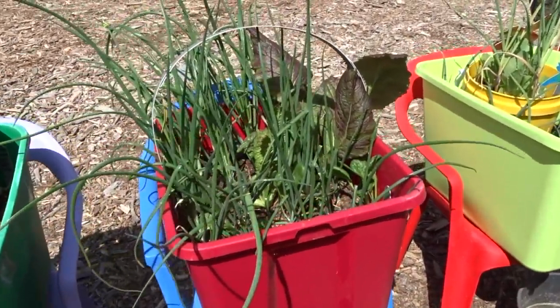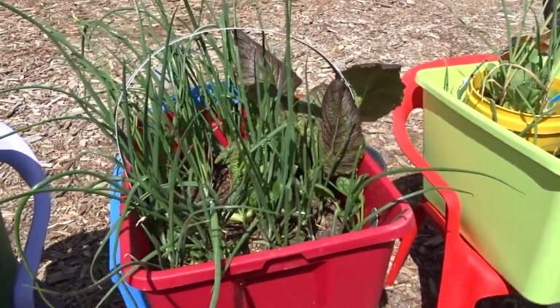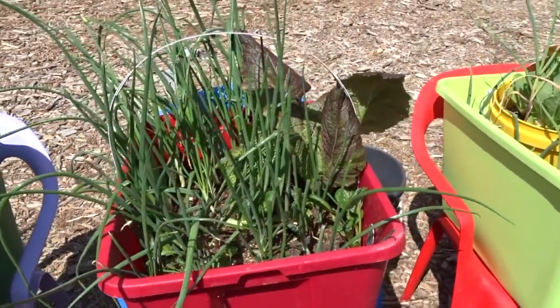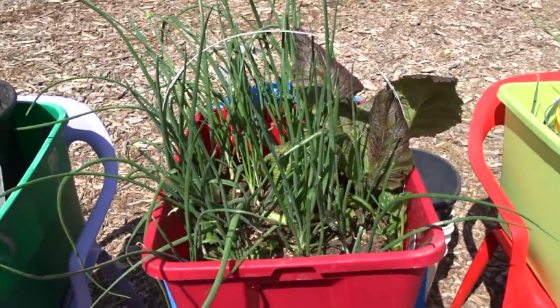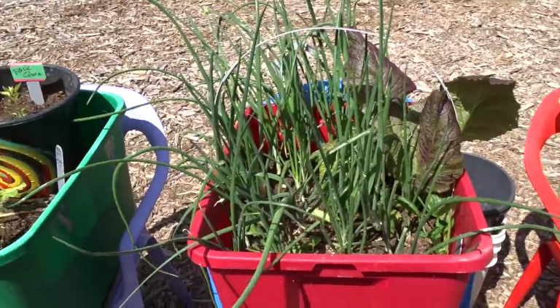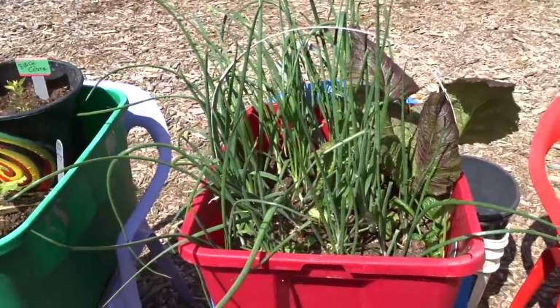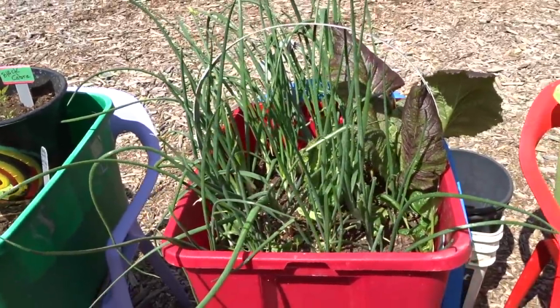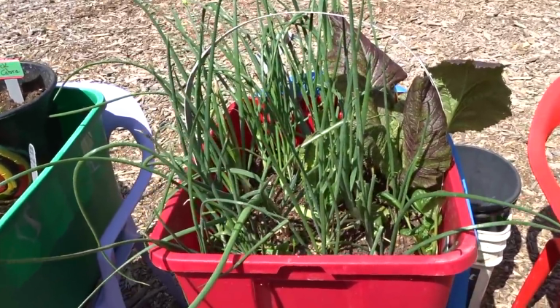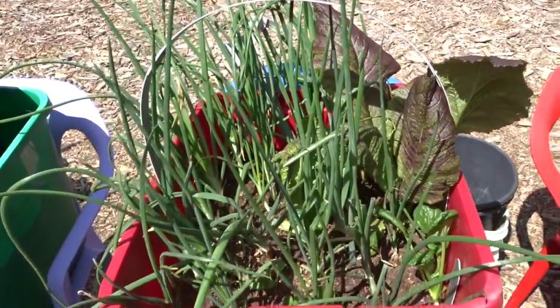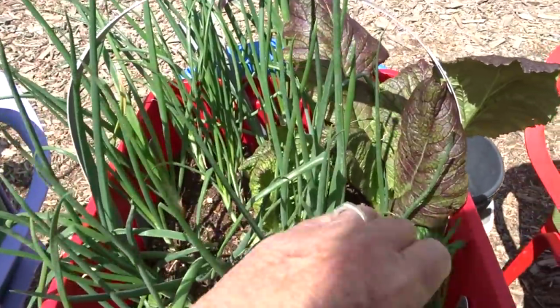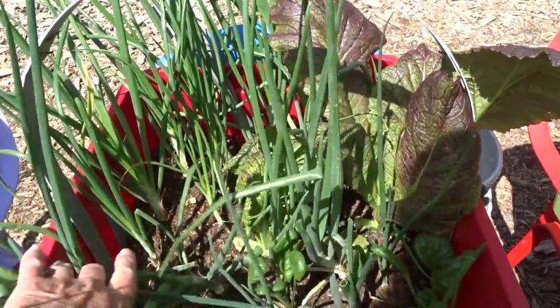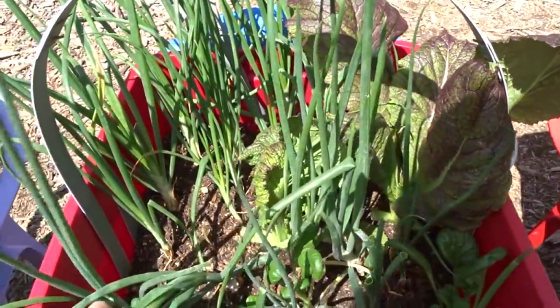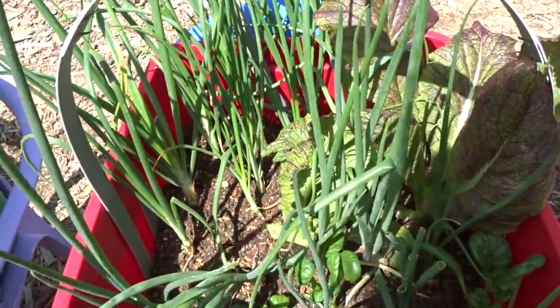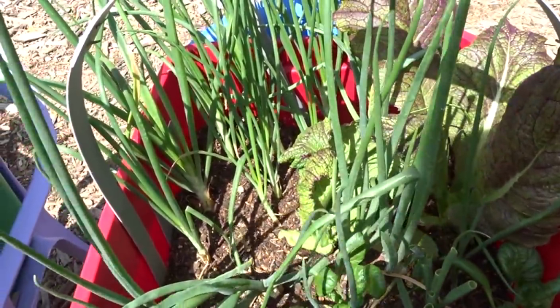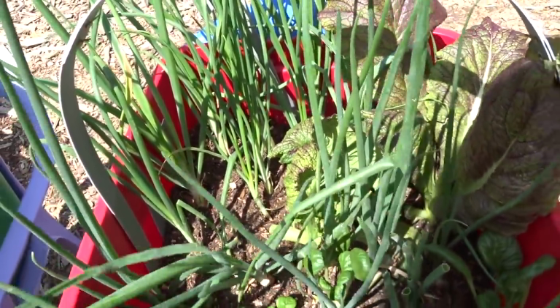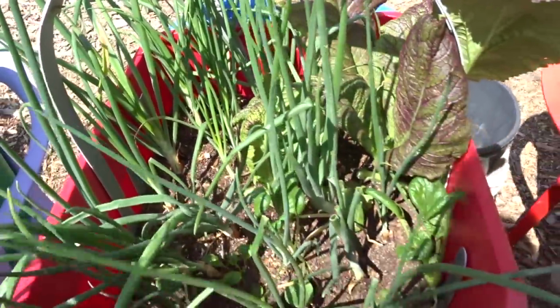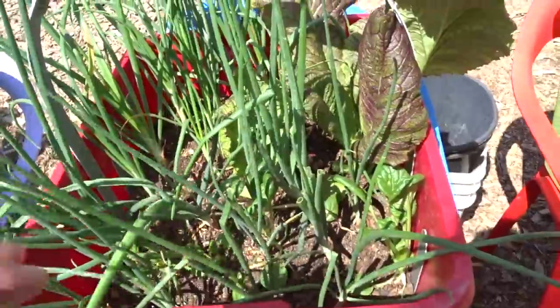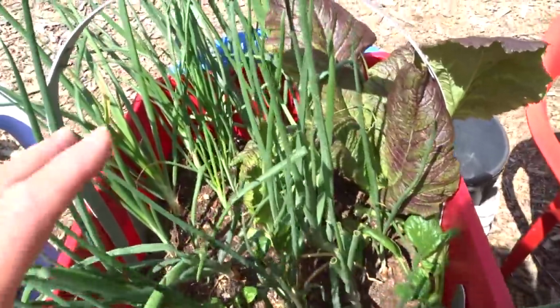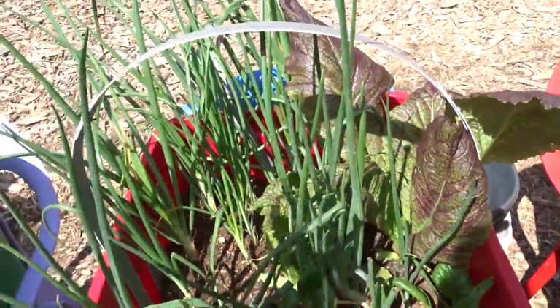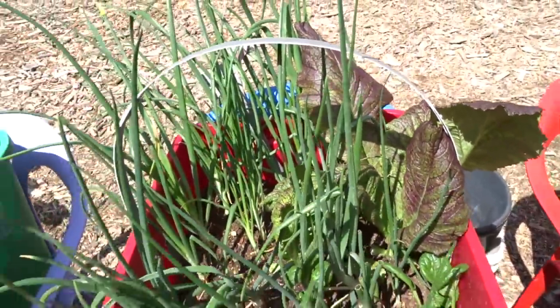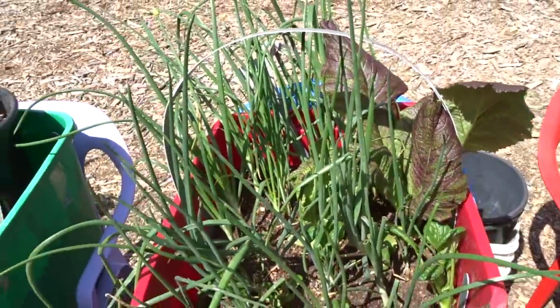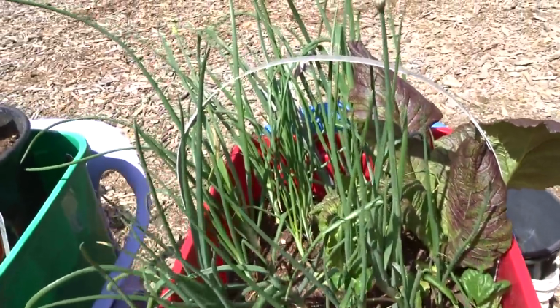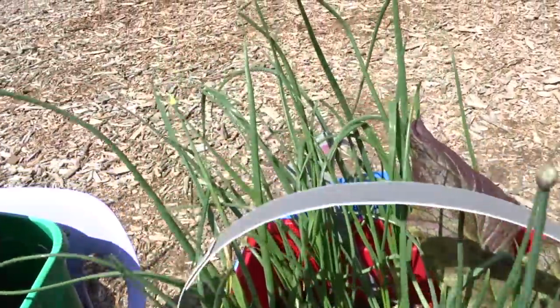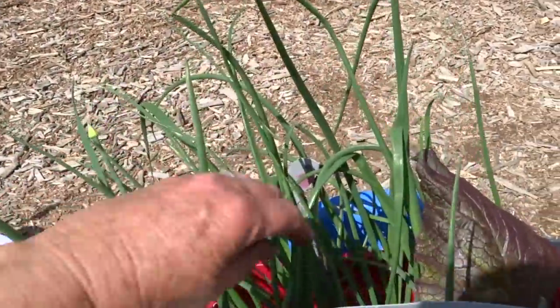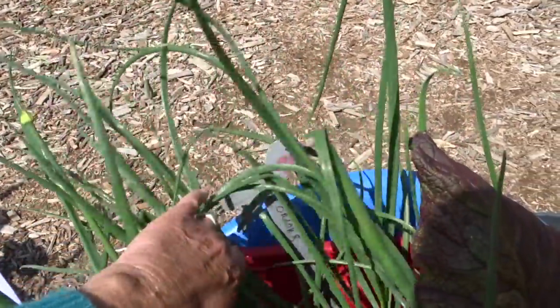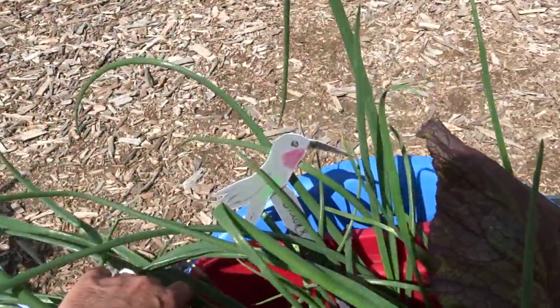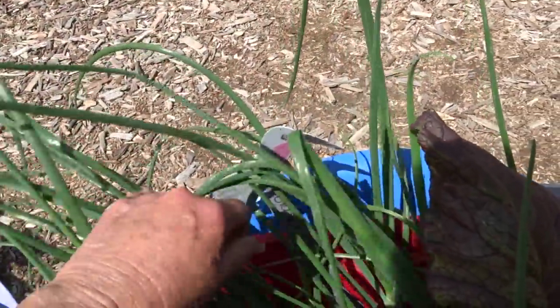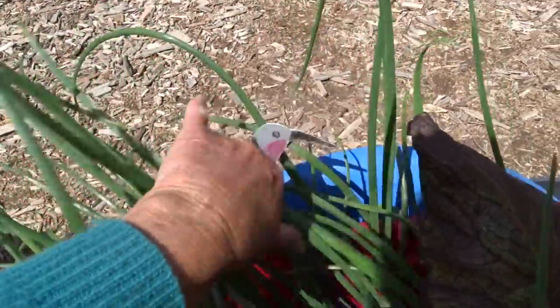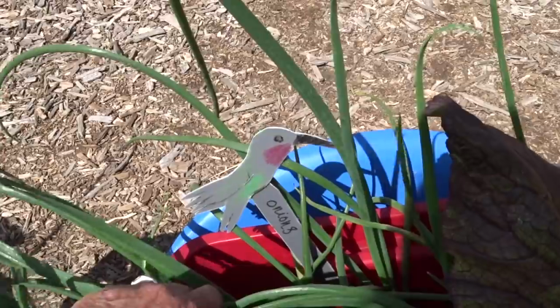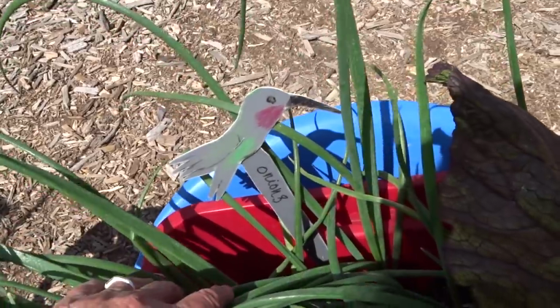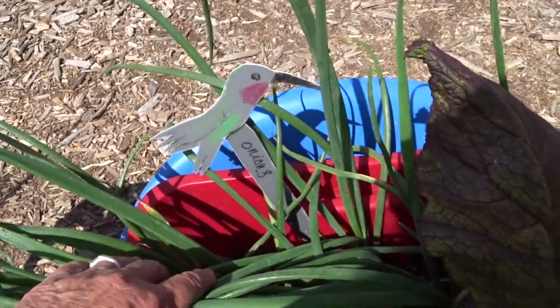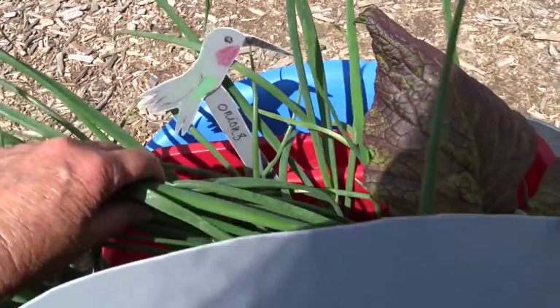Onions from Texas — just plain old white onions. I think it was a mix of onions. They're doing really, really well. You can't even see my tag anymore but I can still see it says onions.